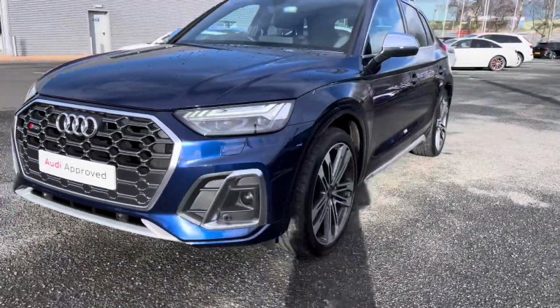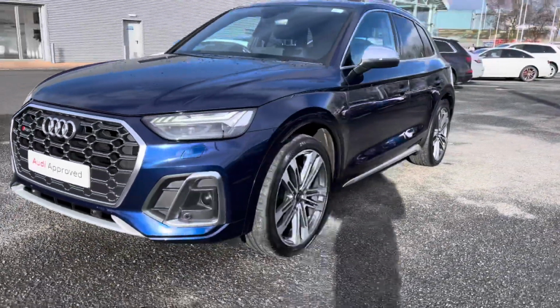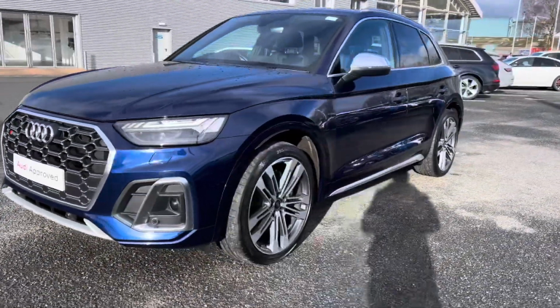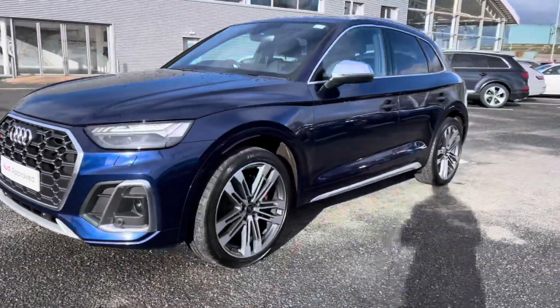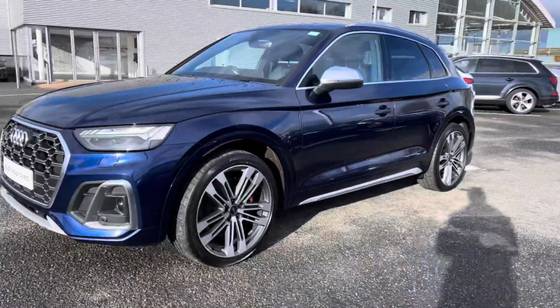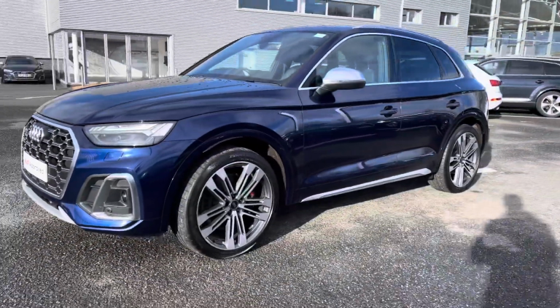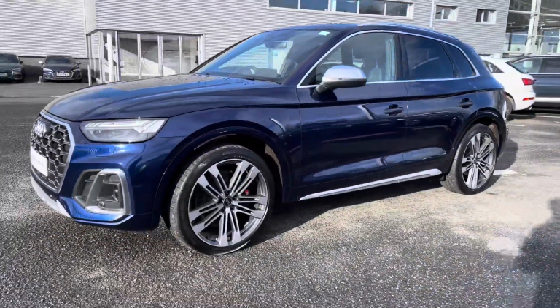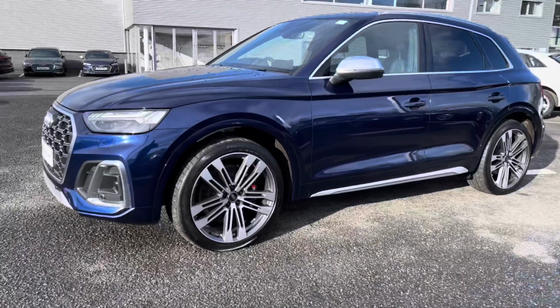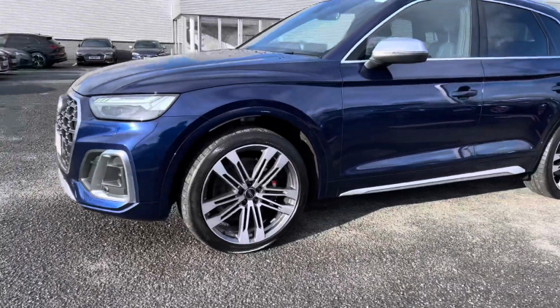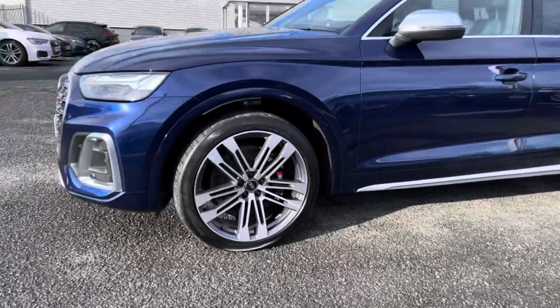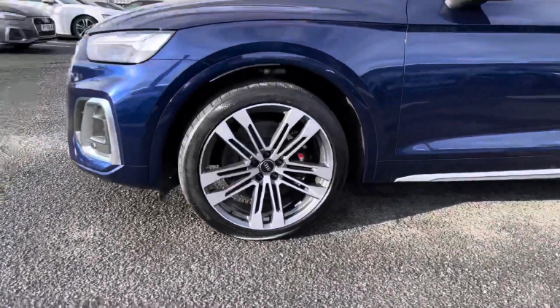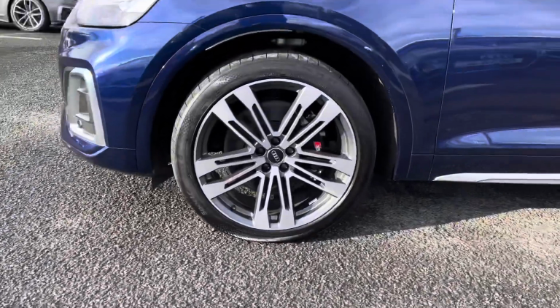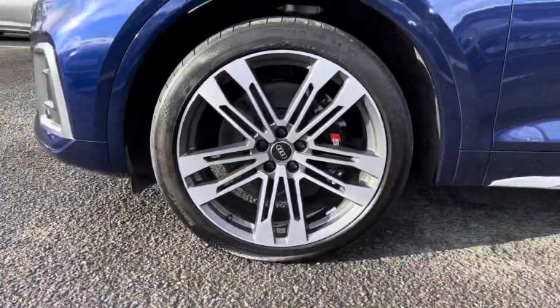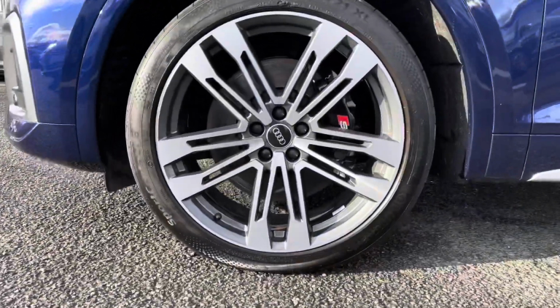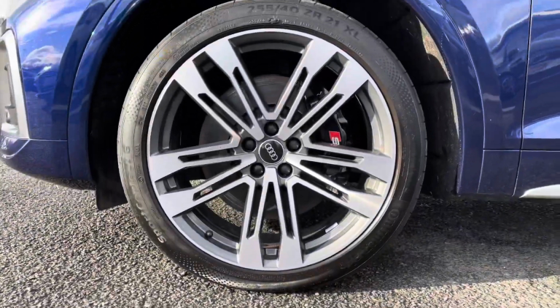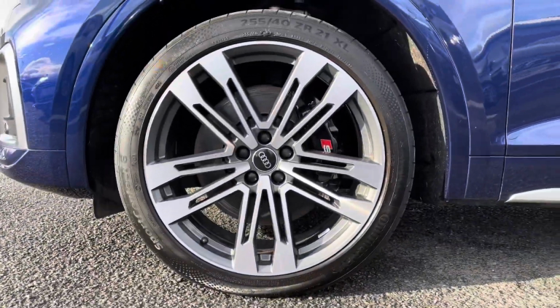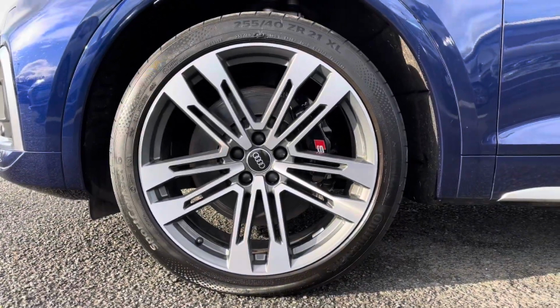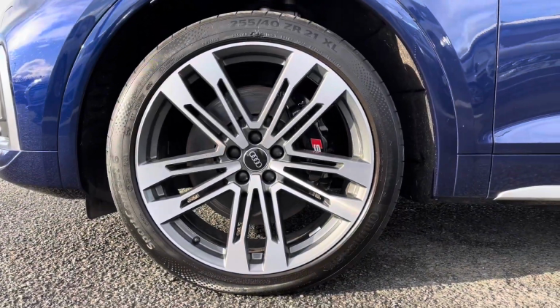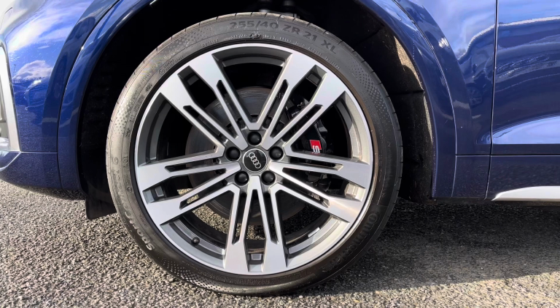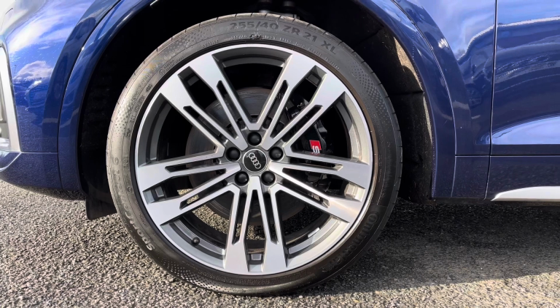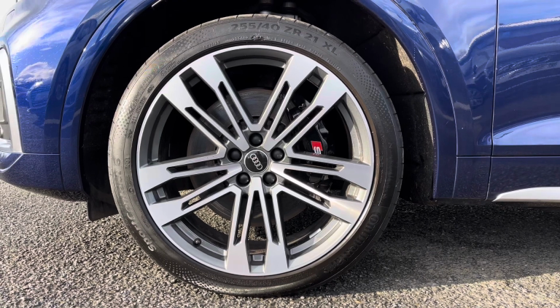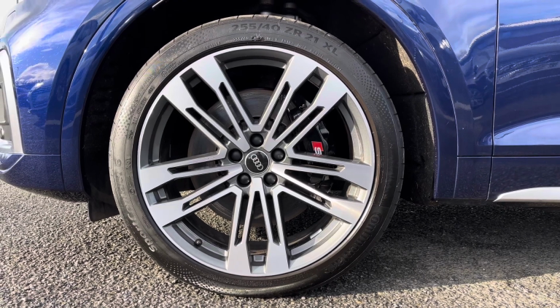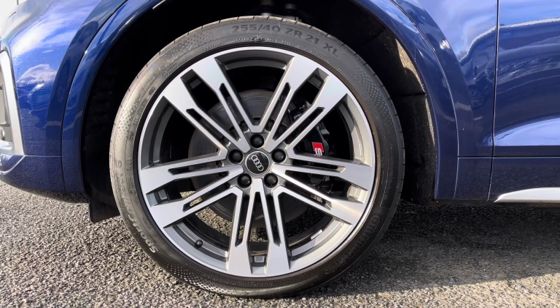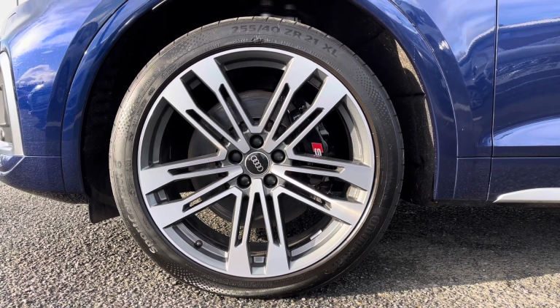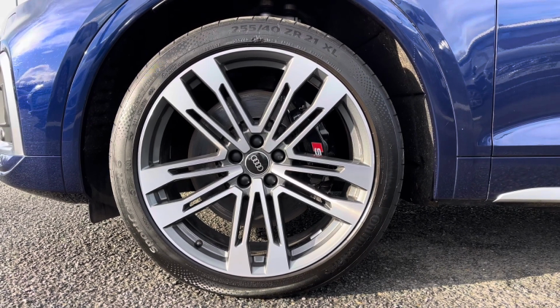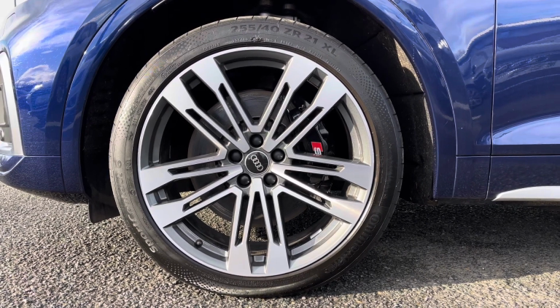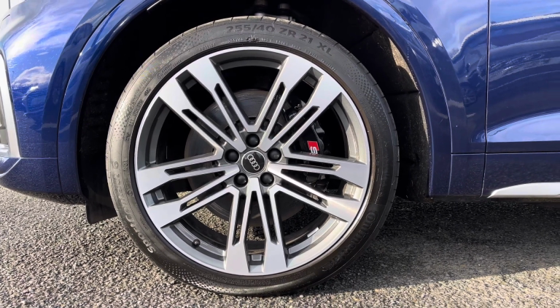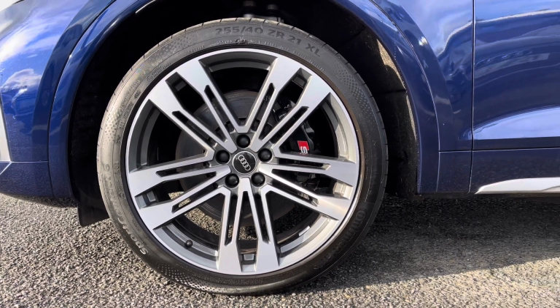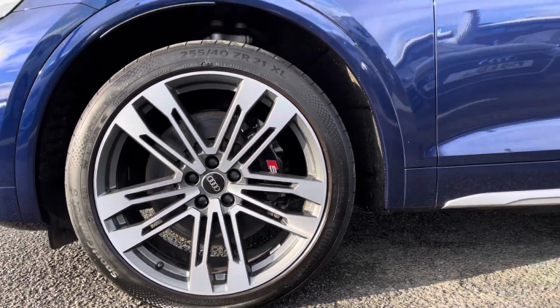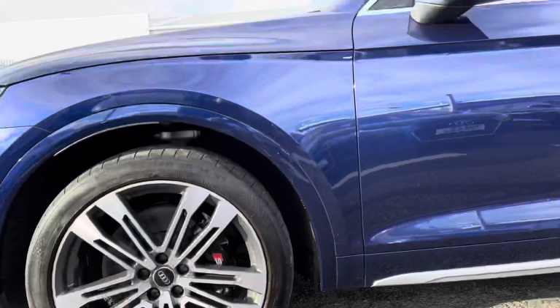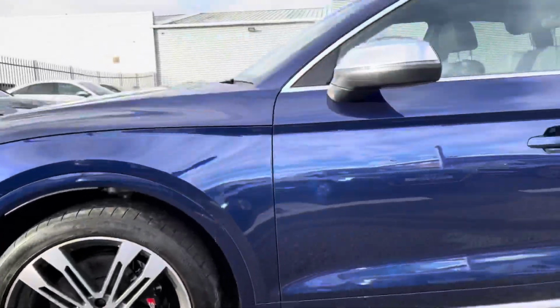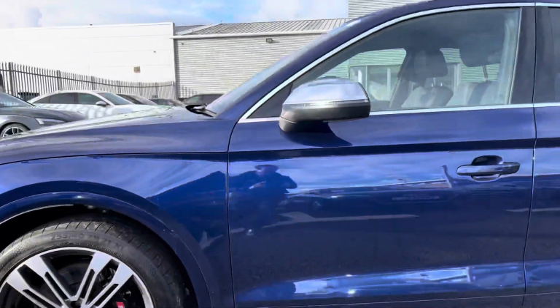It comes with LED daytime running lights adding to the stylish exterior look. You've got the optional extras which include the 21-inch five twin-spoke V design alloys, which contrast with the S brake calipers very nicely and complement the overall exterior look.